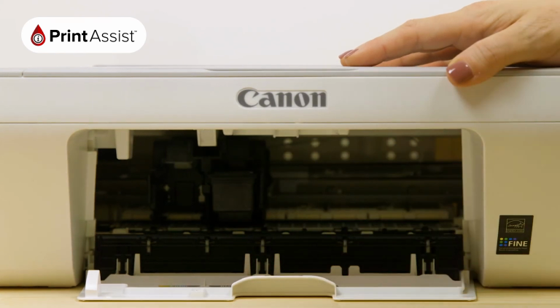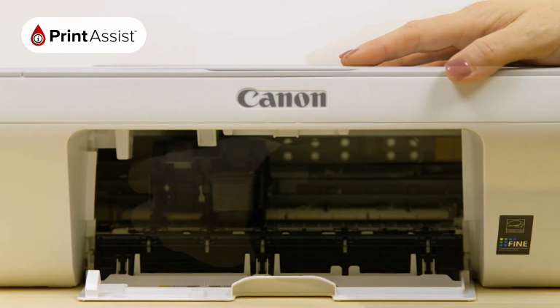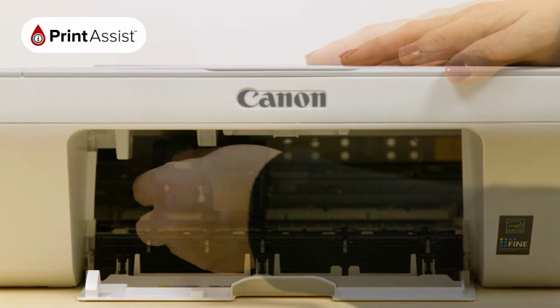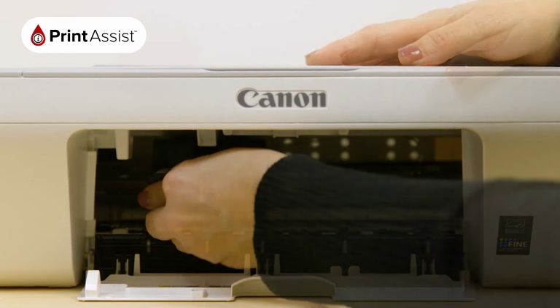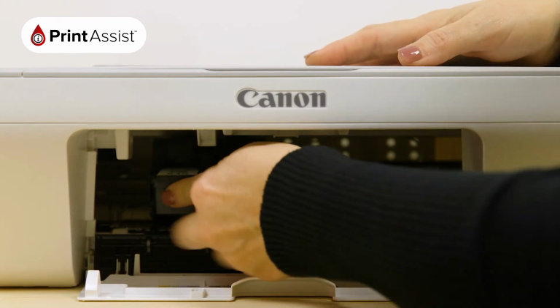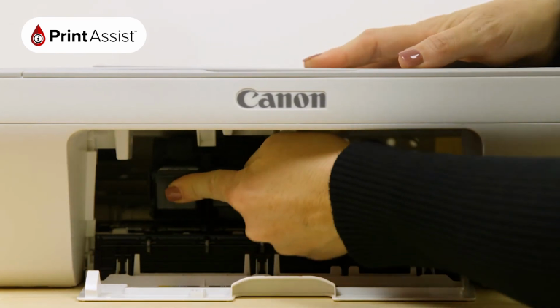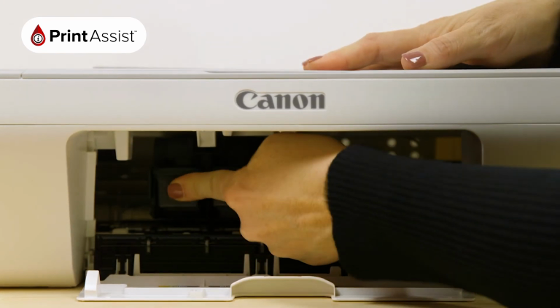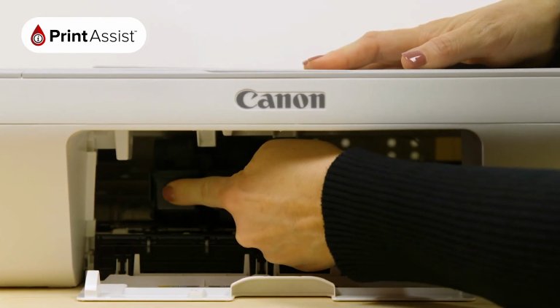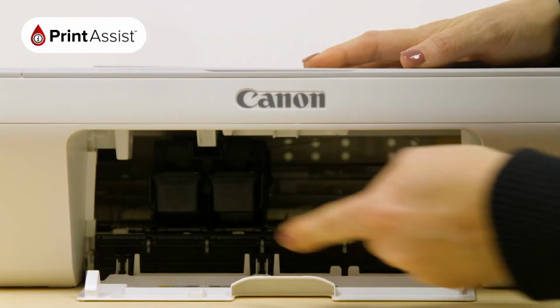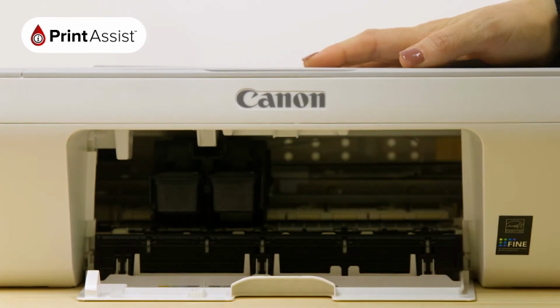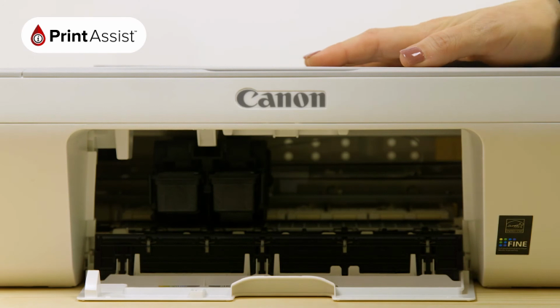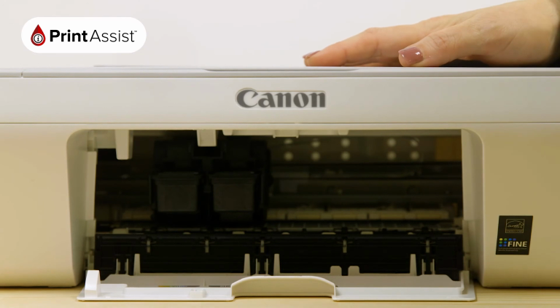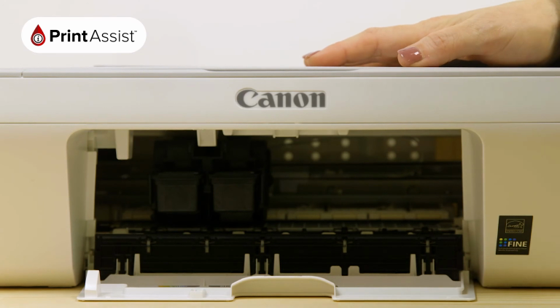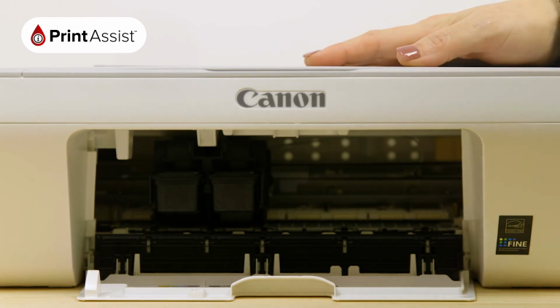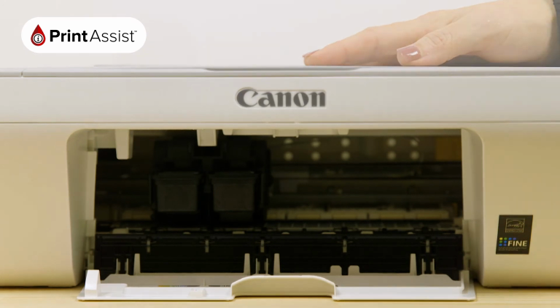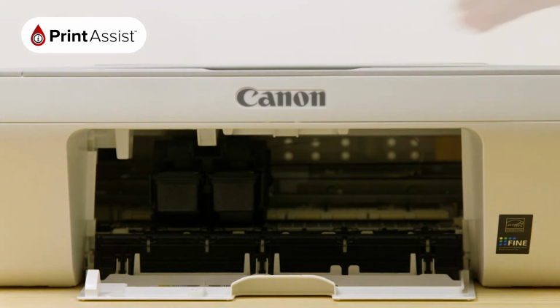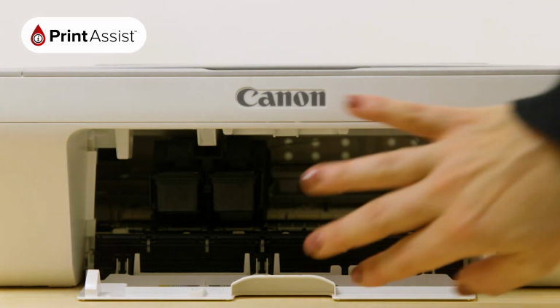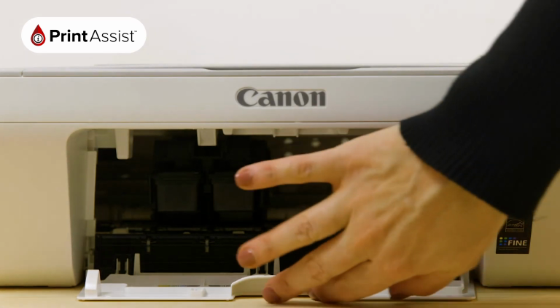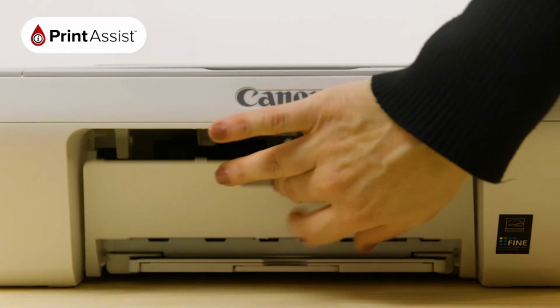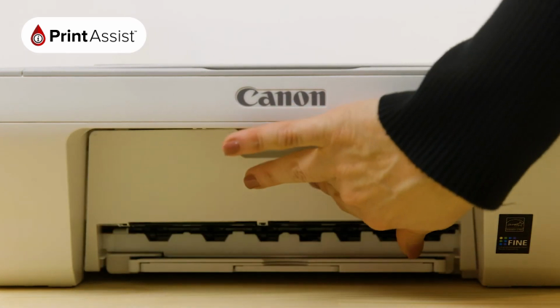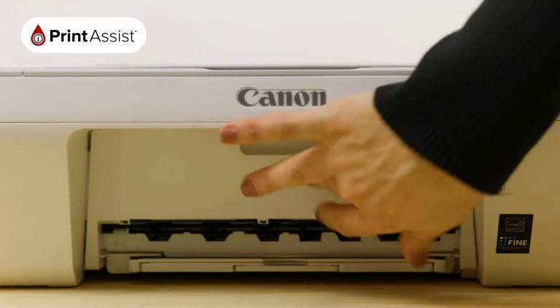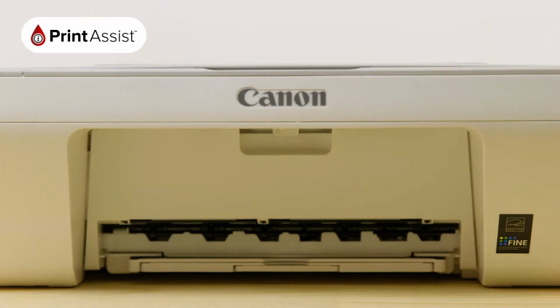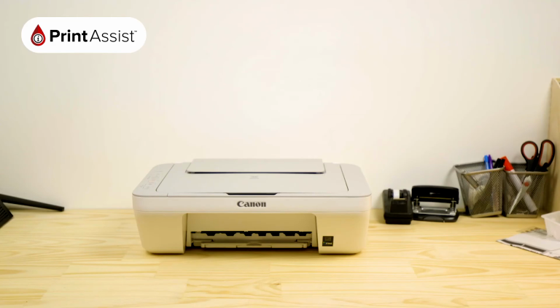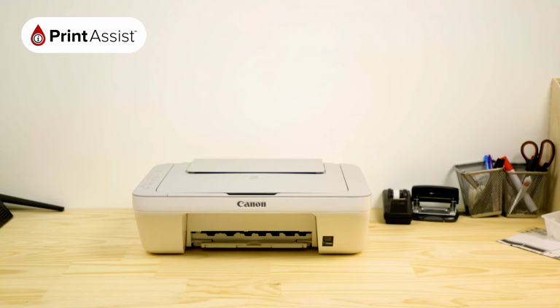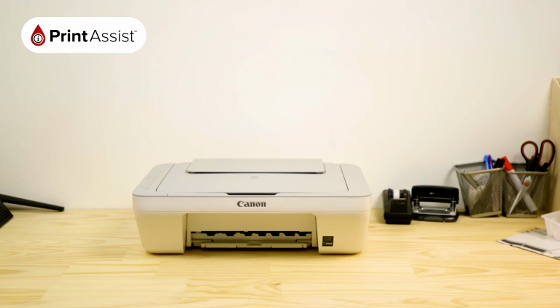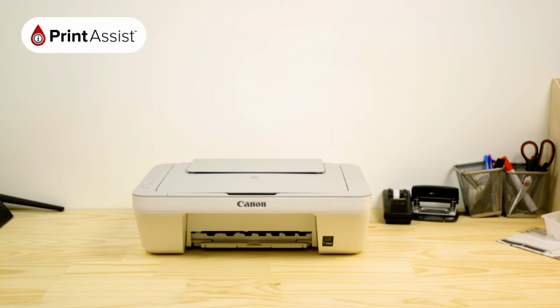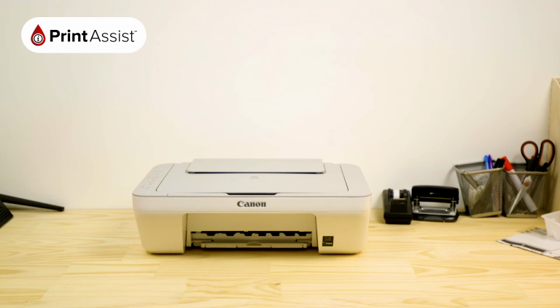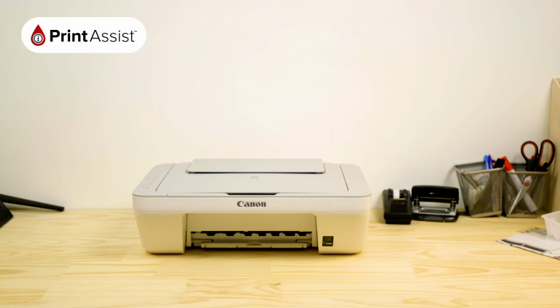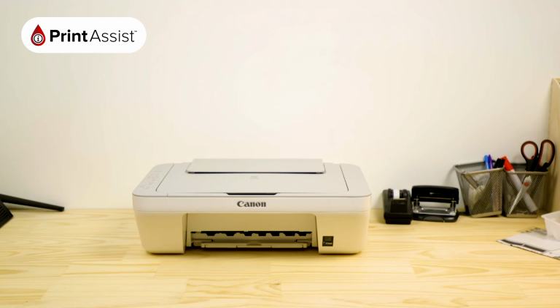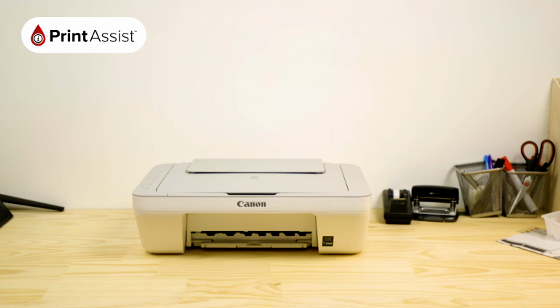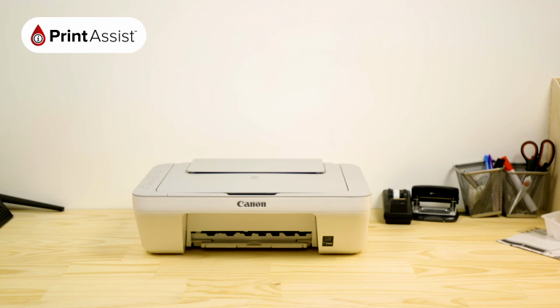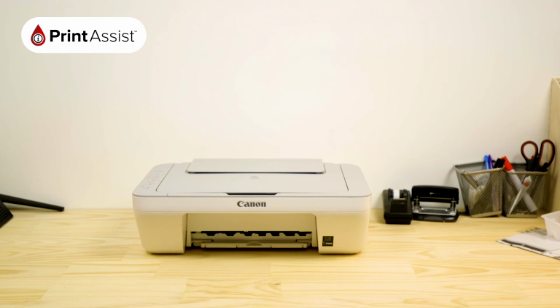There should be a discernible sound when you click them up into place. Close the flap at the front of the printer. The printer will then spend a few moments preparing the printer for action.